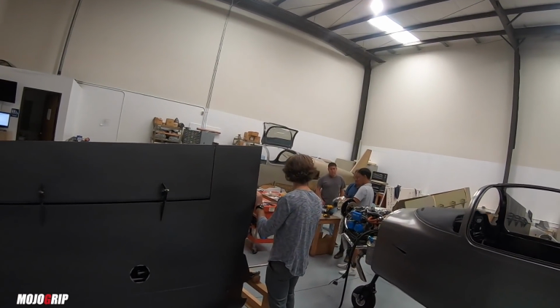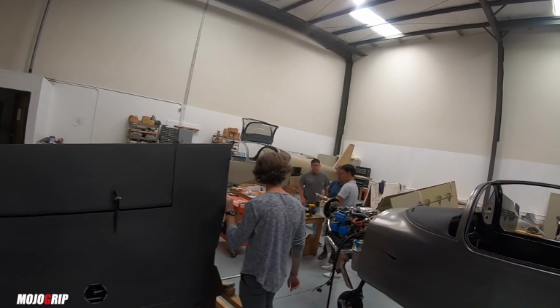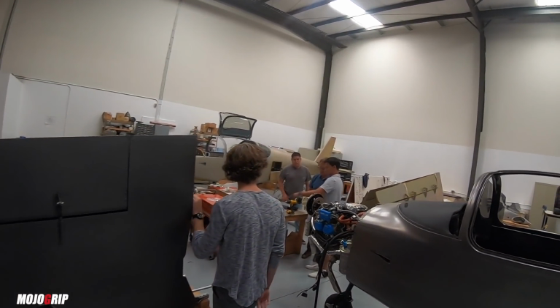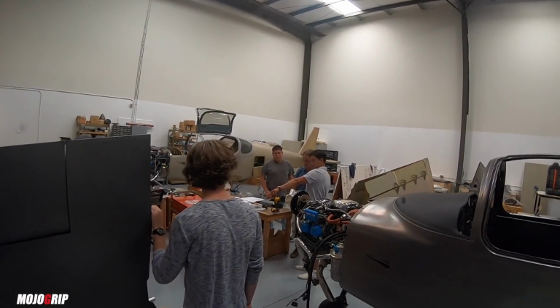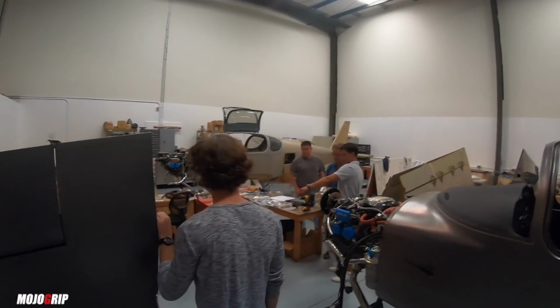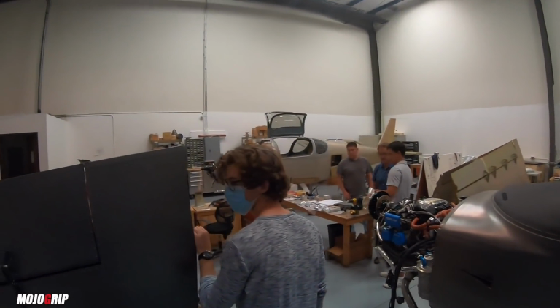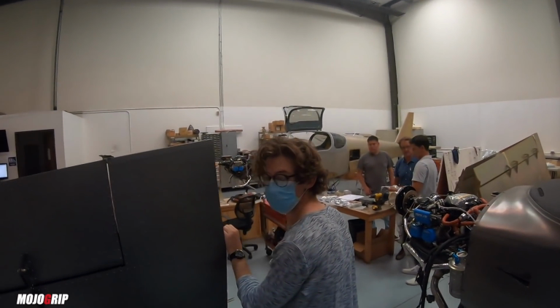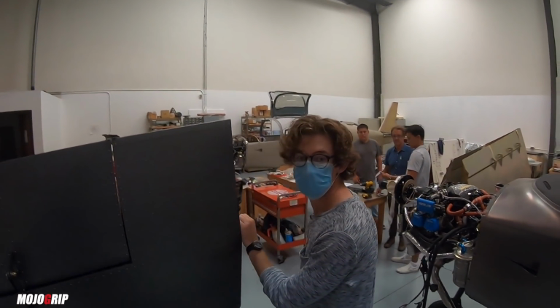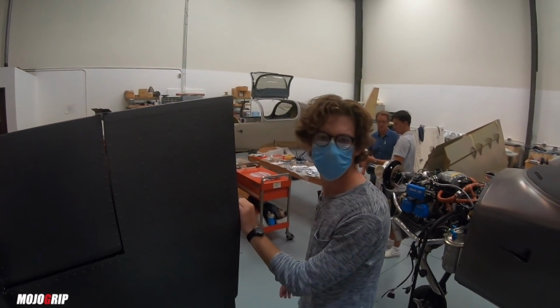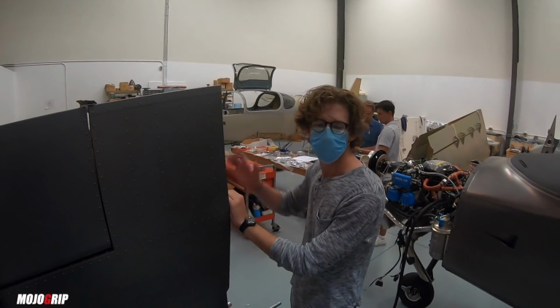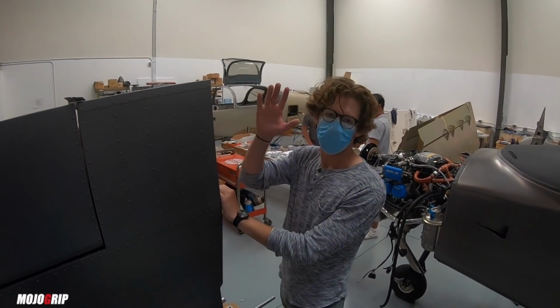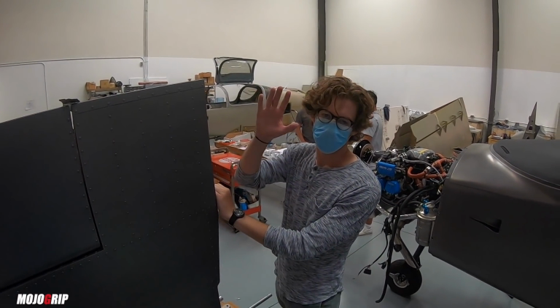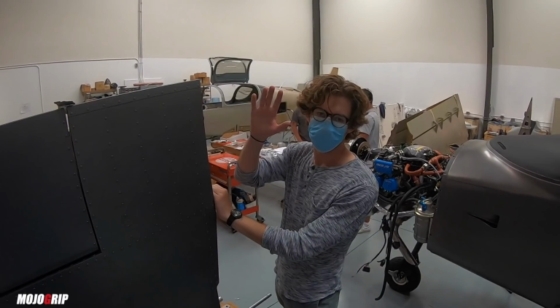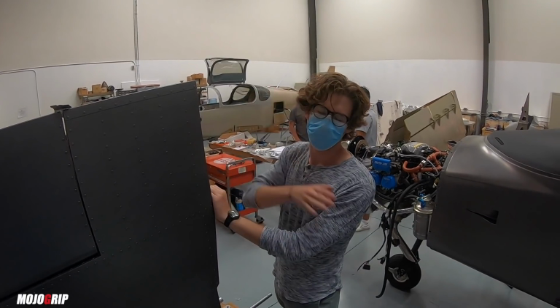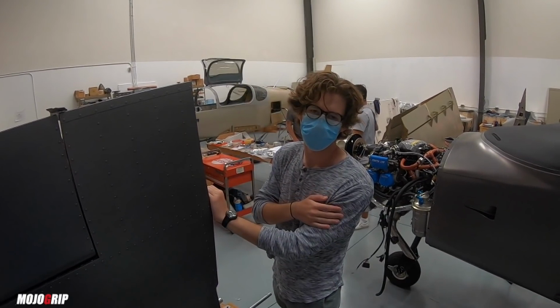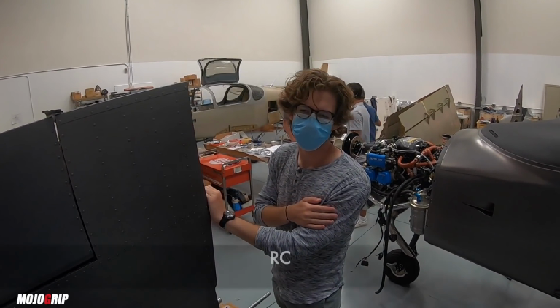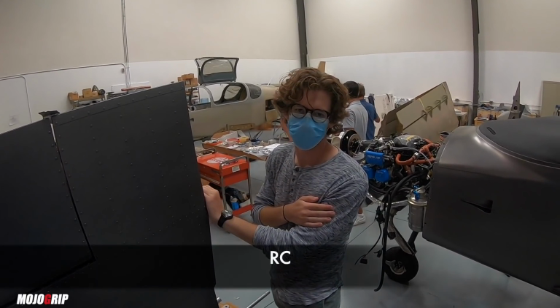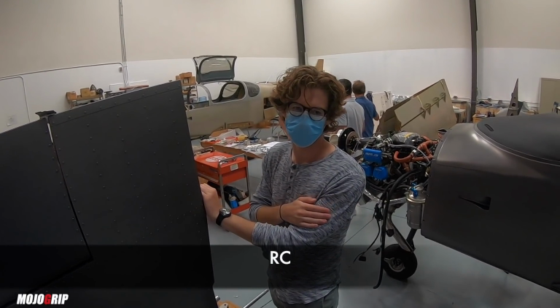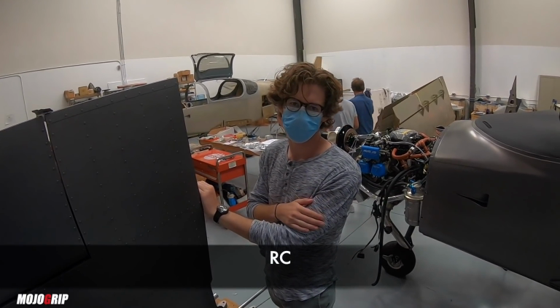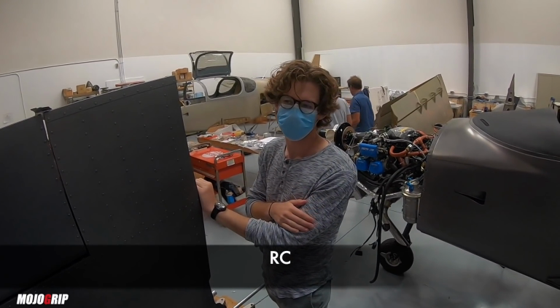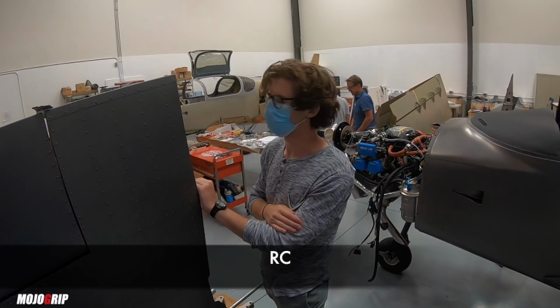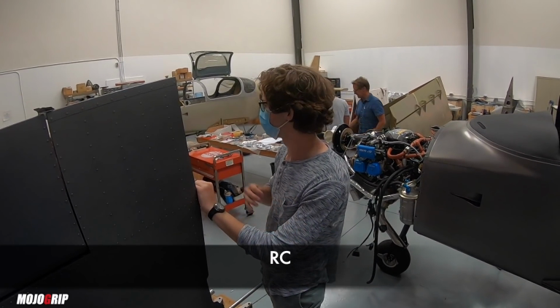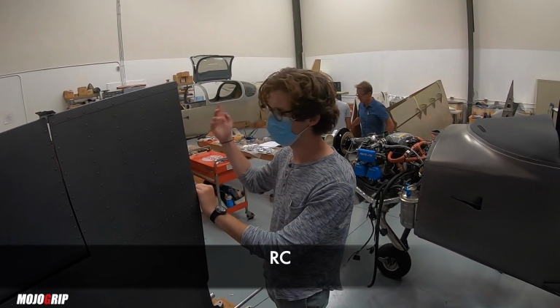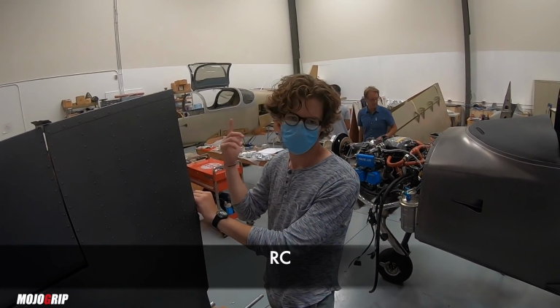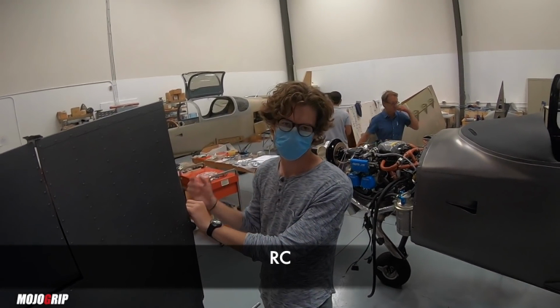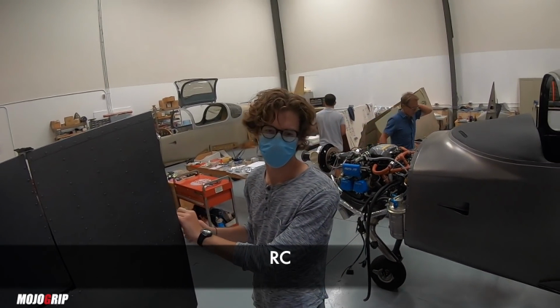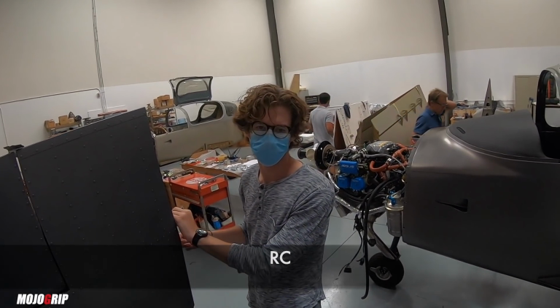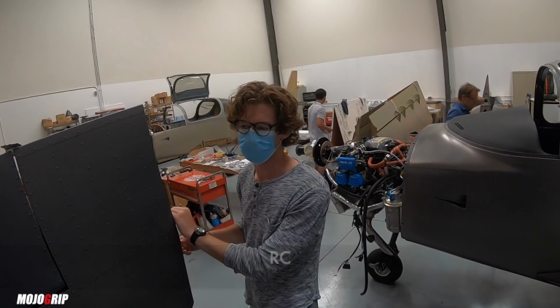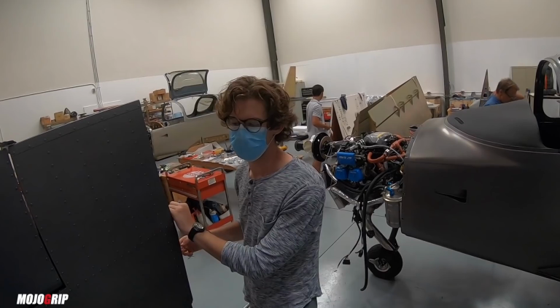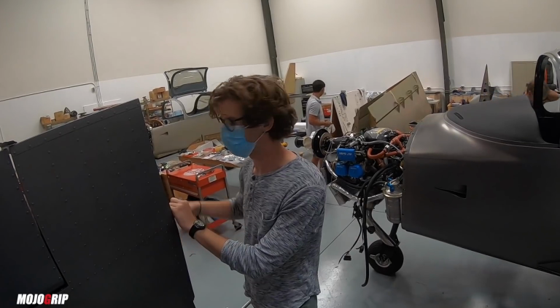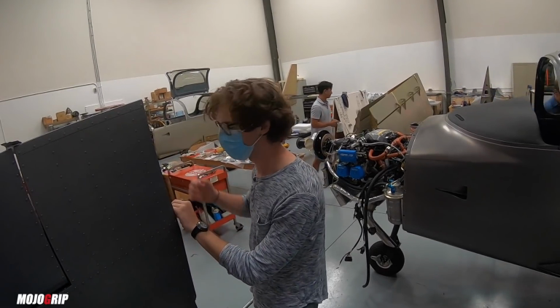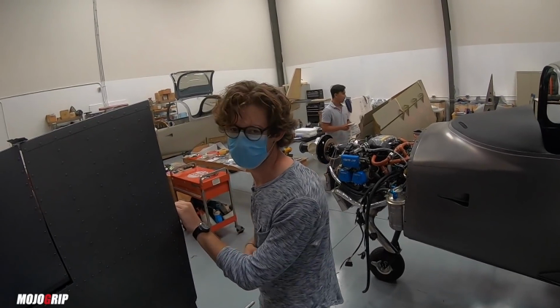Does everybody mind introducing themselves? My name is RC. I'm an intern here at the Build Center and I've been working this summer helping build all the planes around.